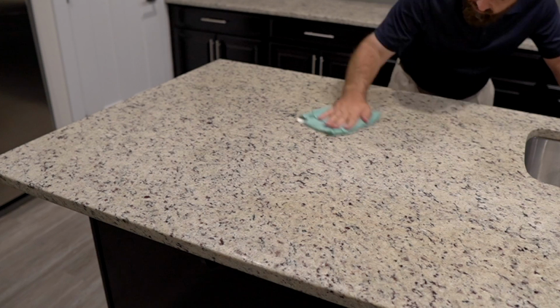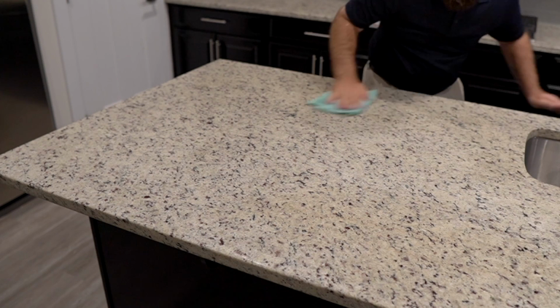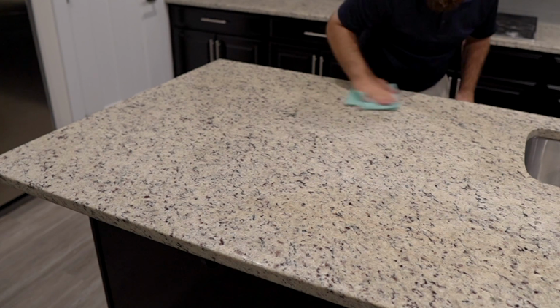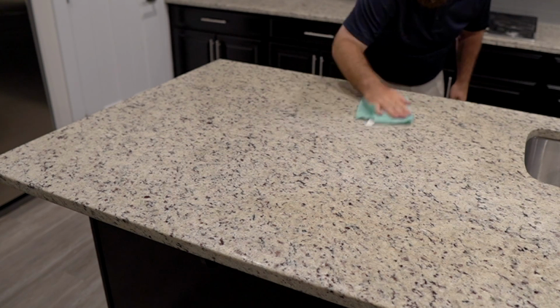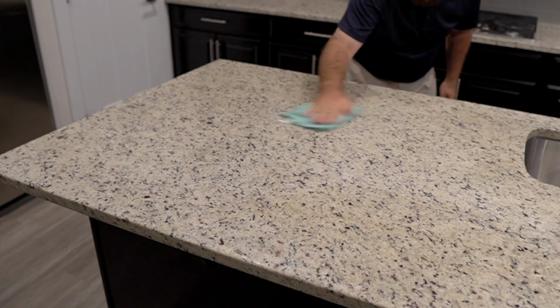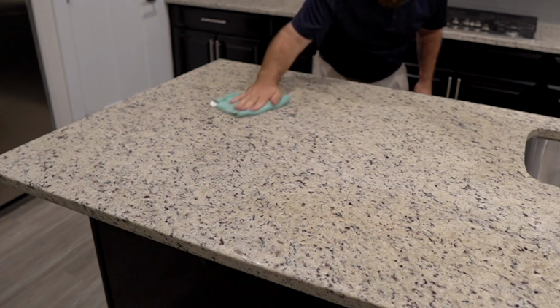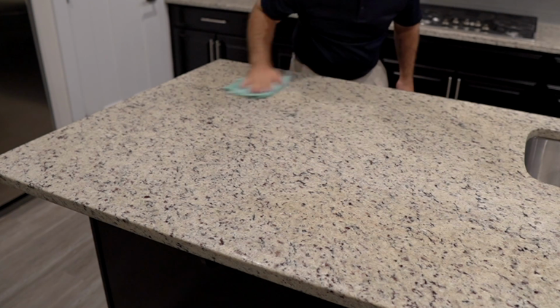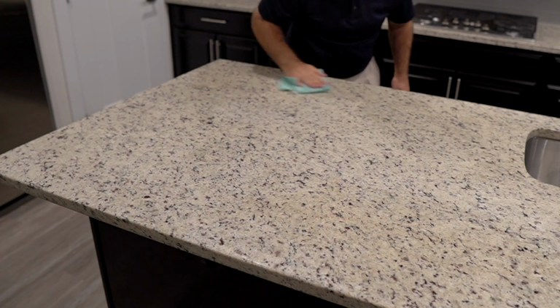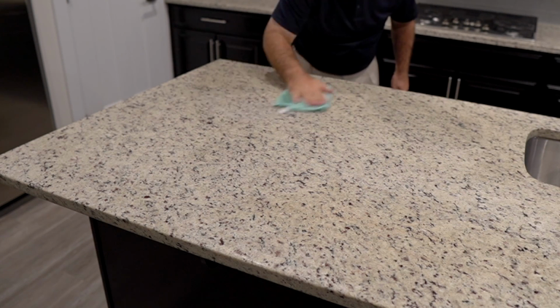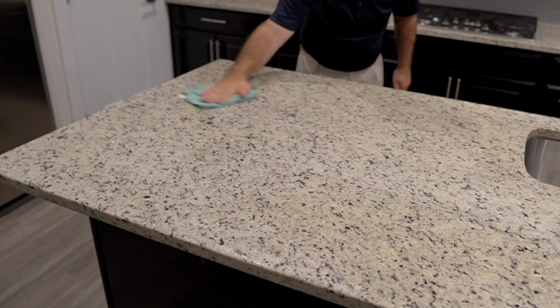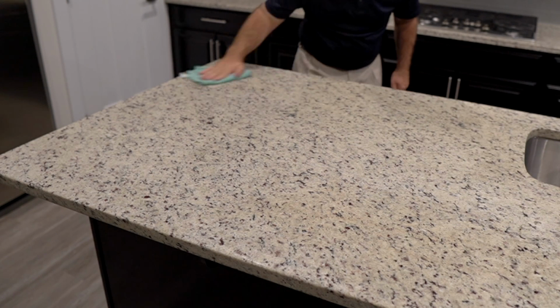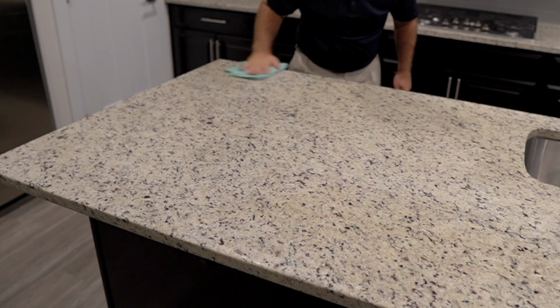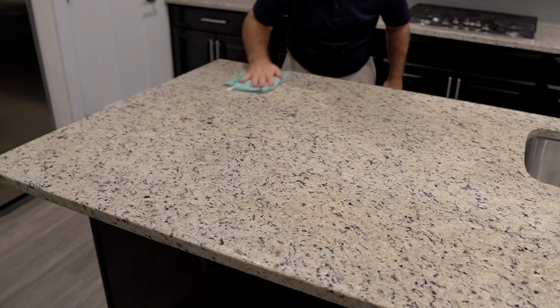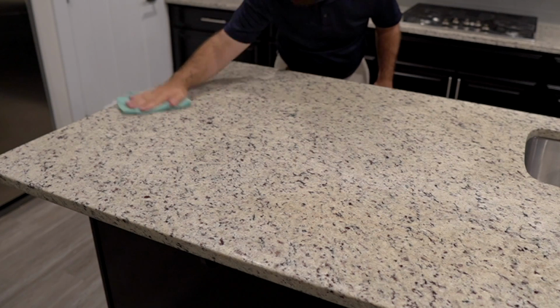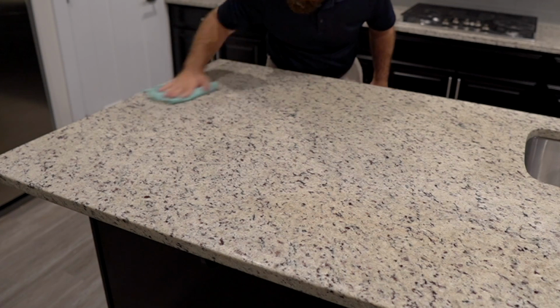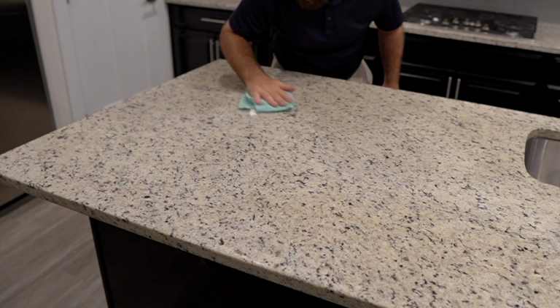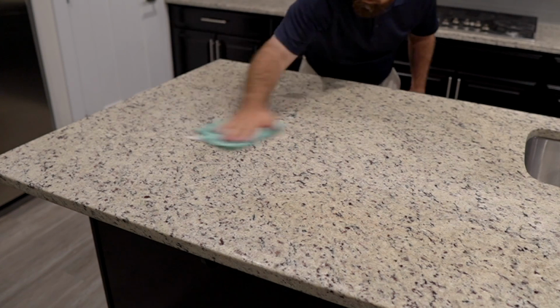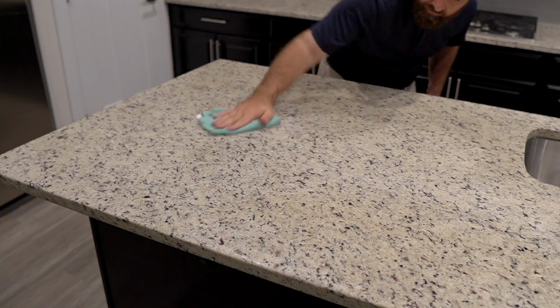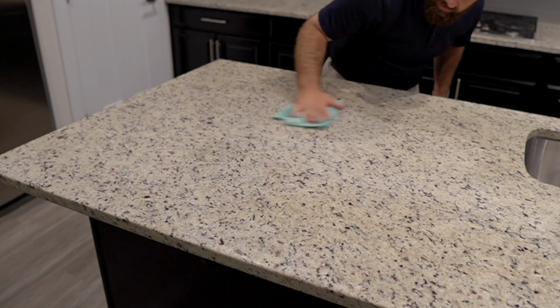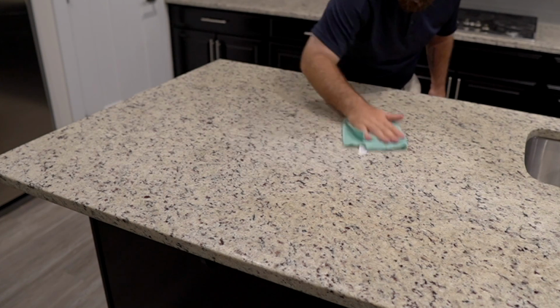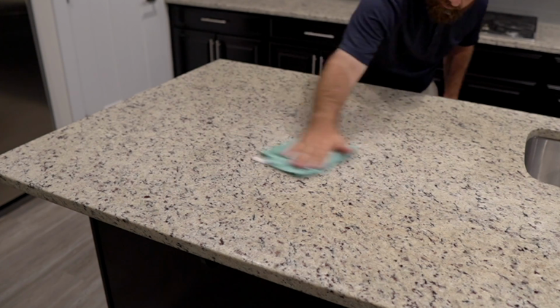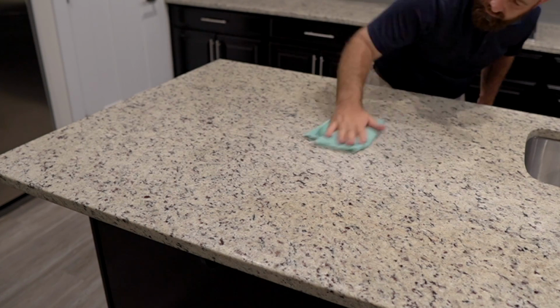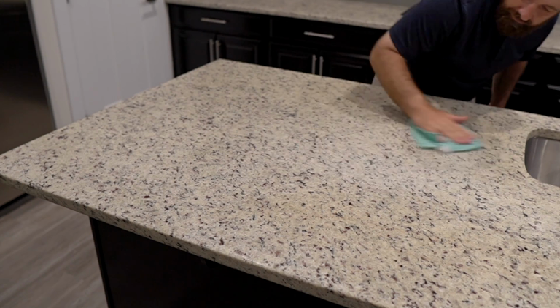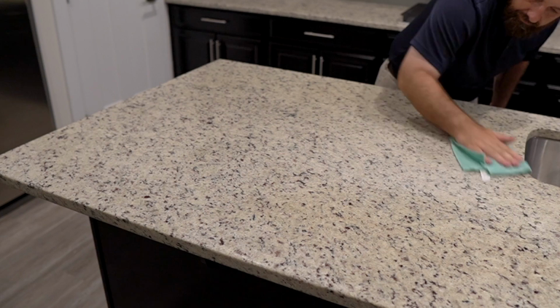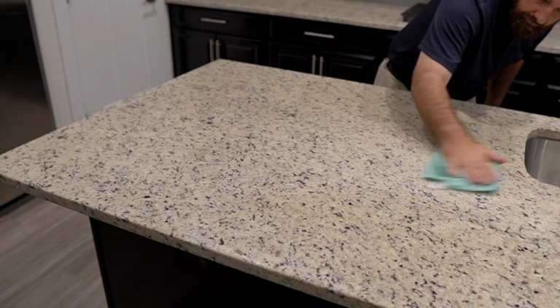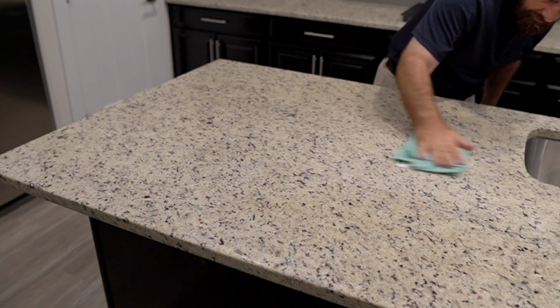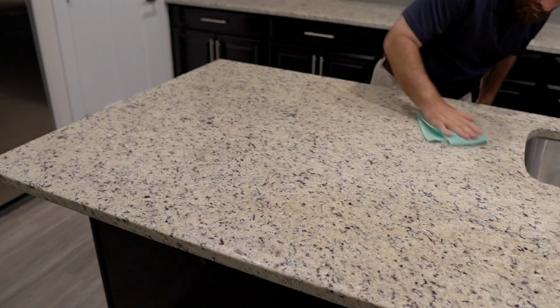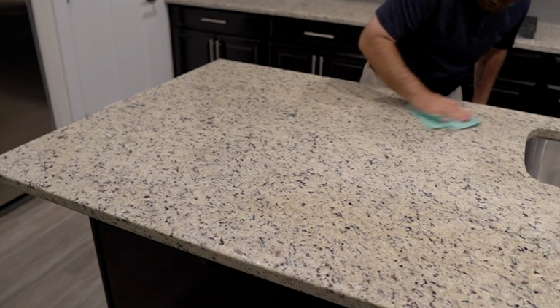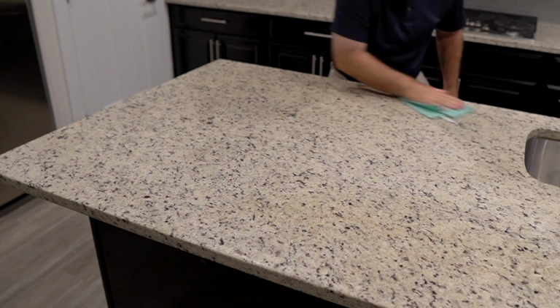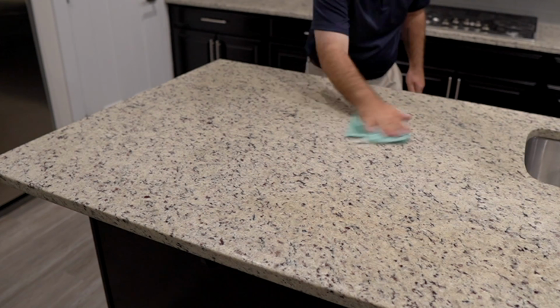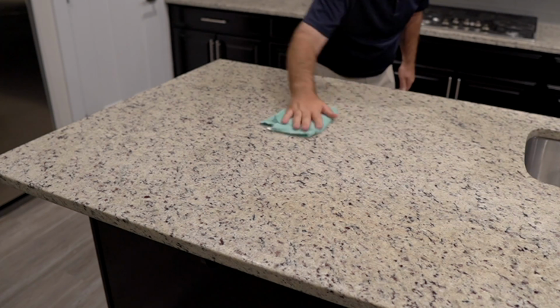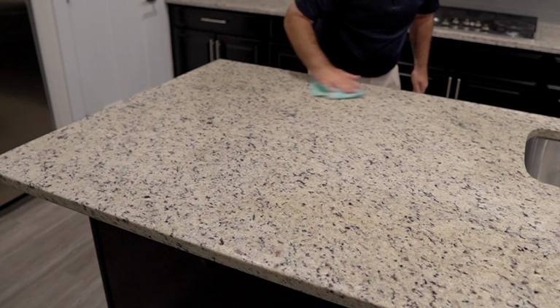Re-sealing your countertops will be a balance between how often you clean them and the manufacturer's recommendations. Just realize that over time the product coating is worn off with cleaning and normal wear and tear. Periodically sealing them will ensure that they are always protected.